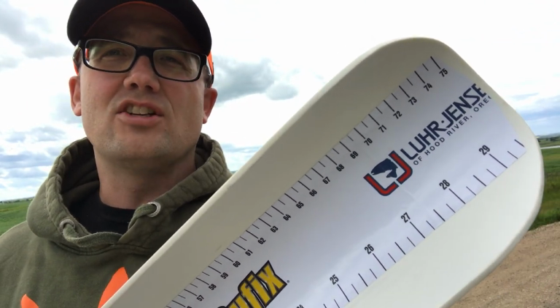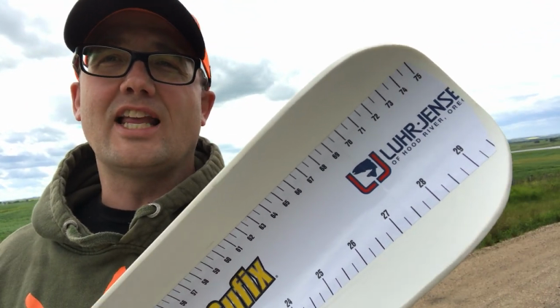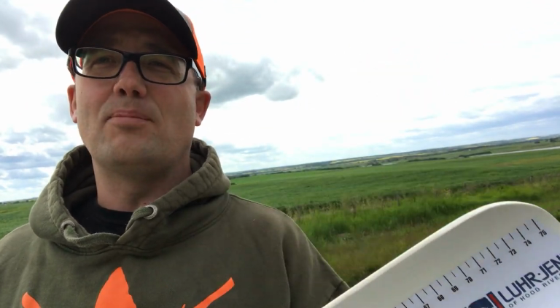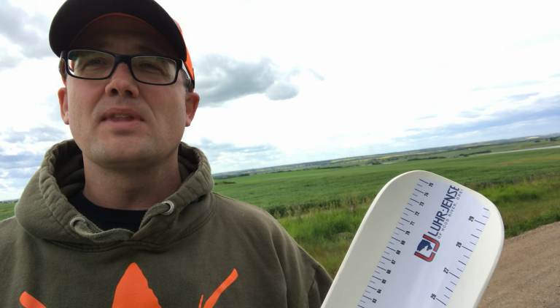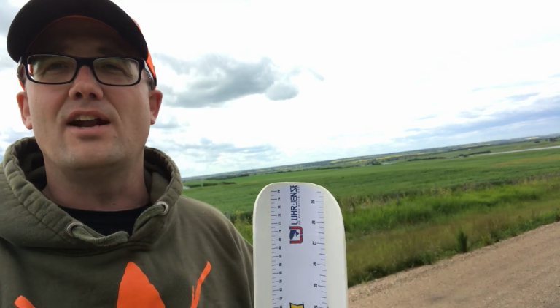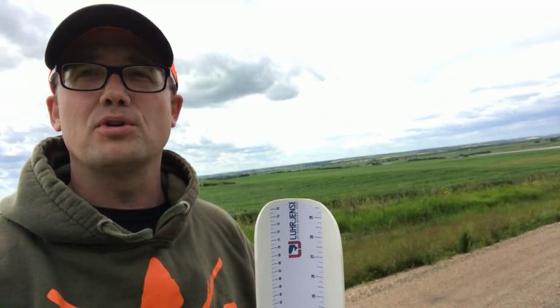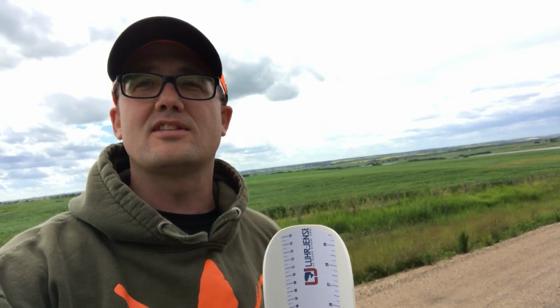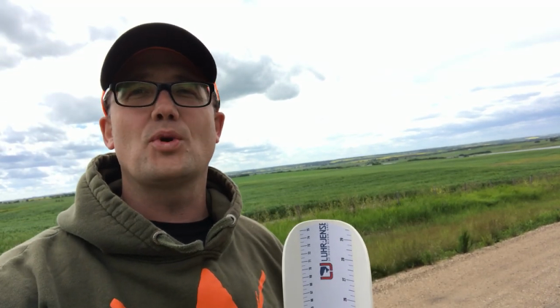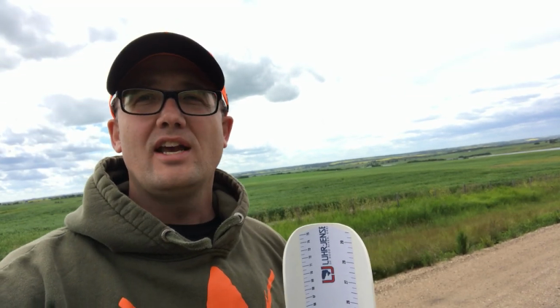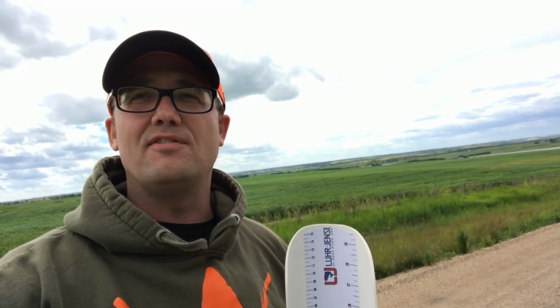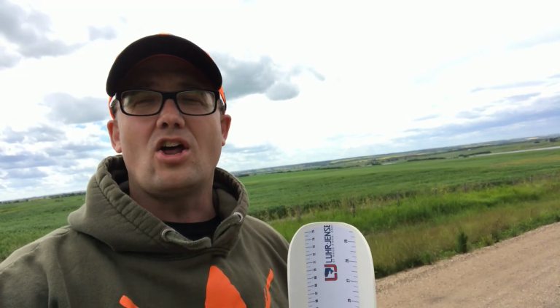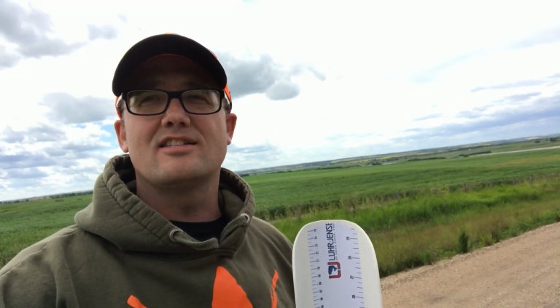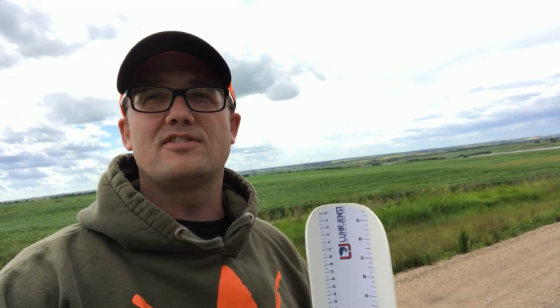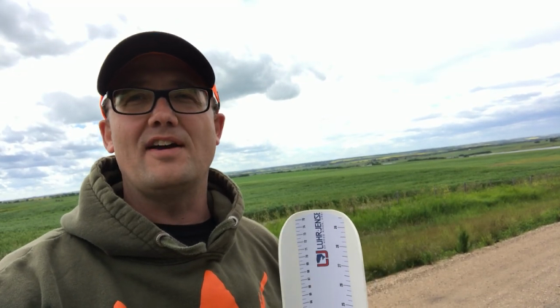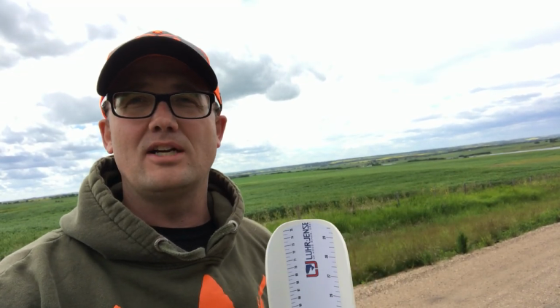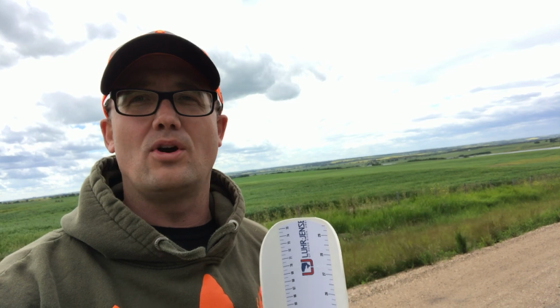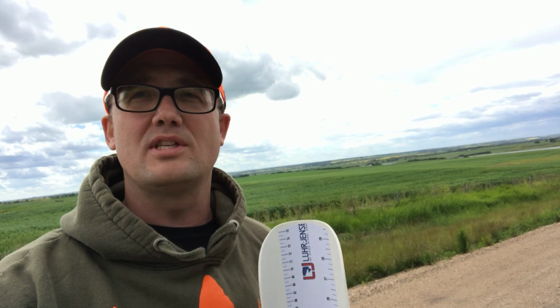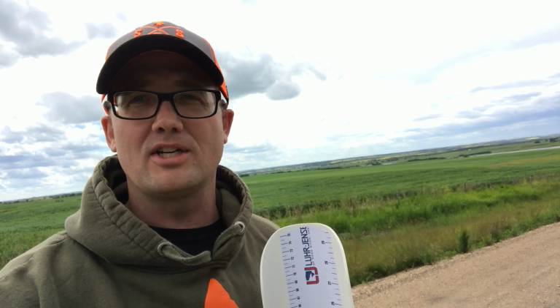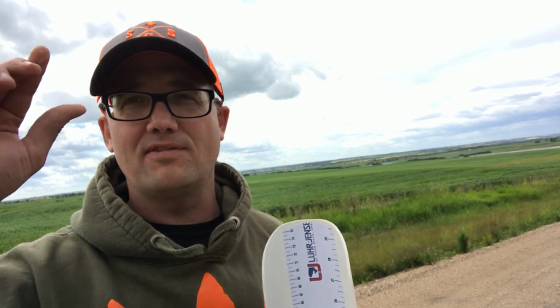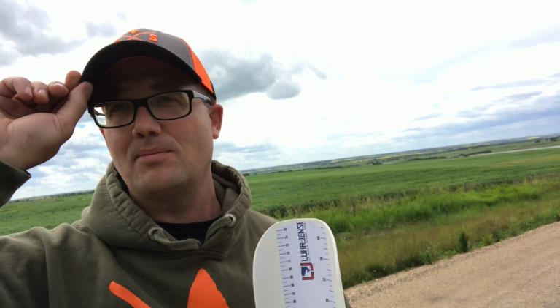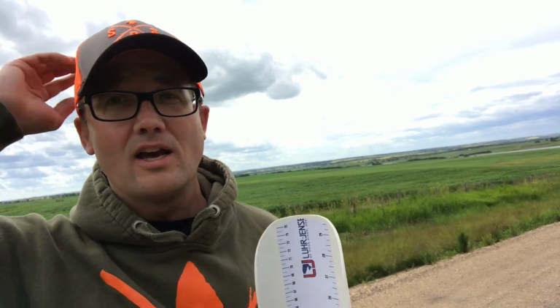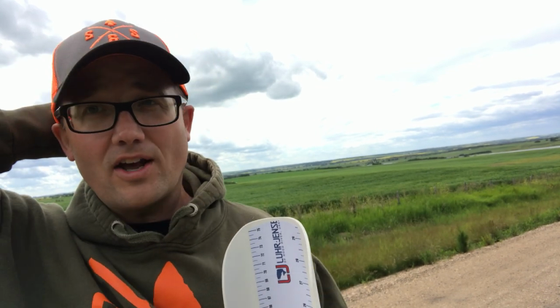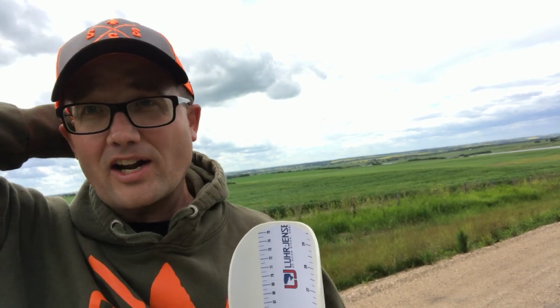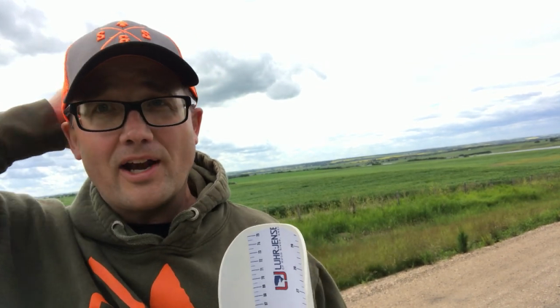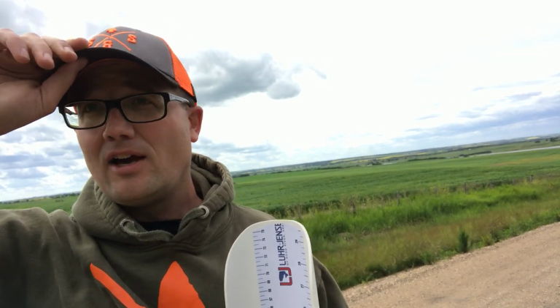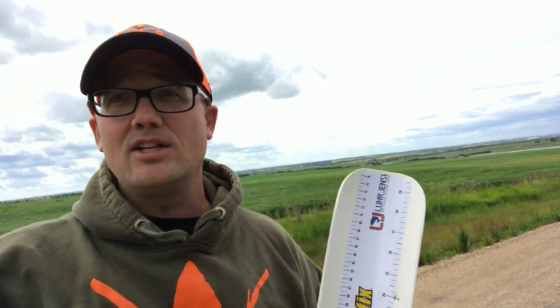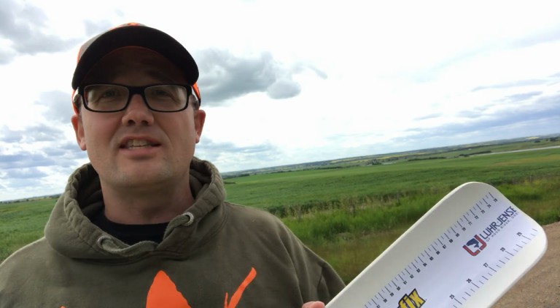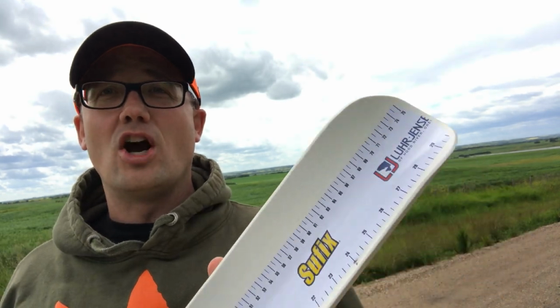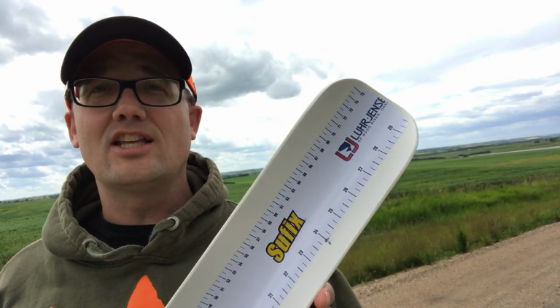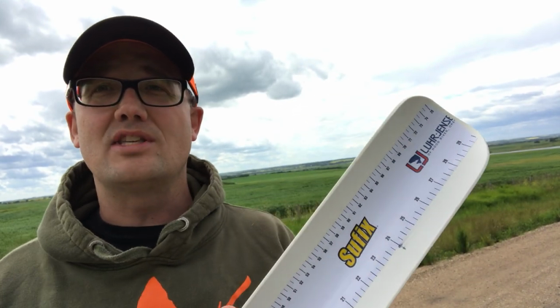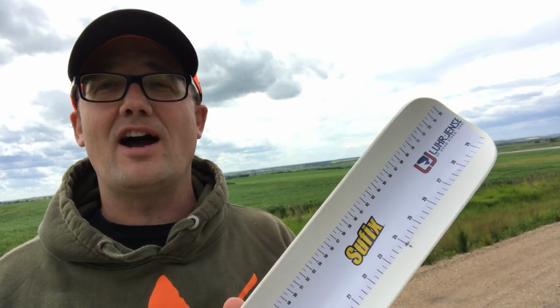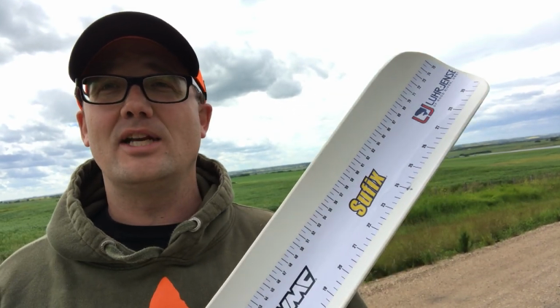There are a lot of lakes in Alberta, and most of them in Saskatchewan have slot sizes of 75 centimeters or use the measurement of 75 centimeters. So I thought that I would increase the overall length to 75 centimeters.